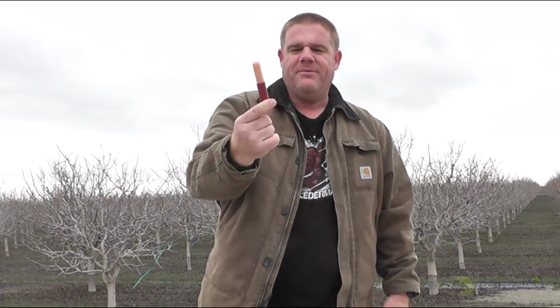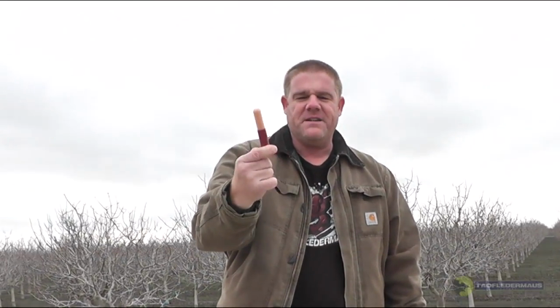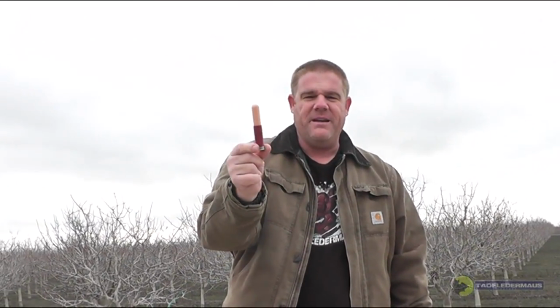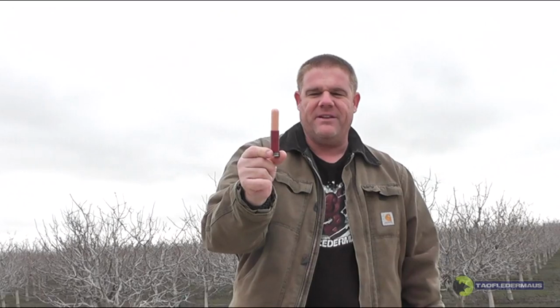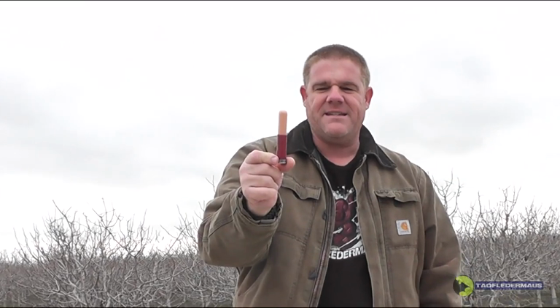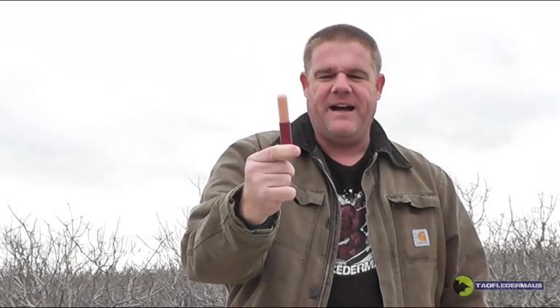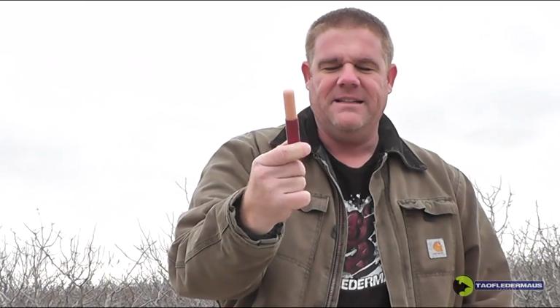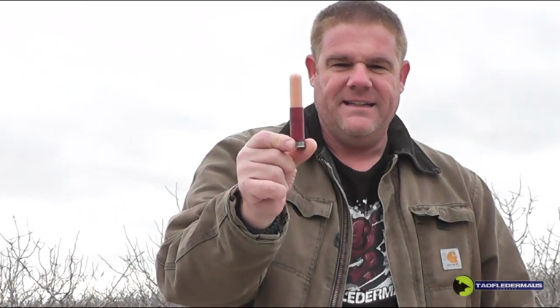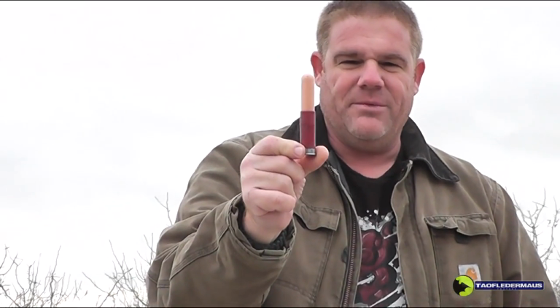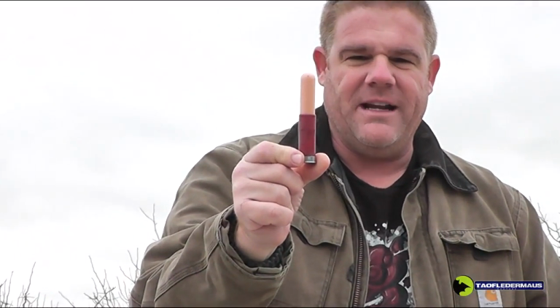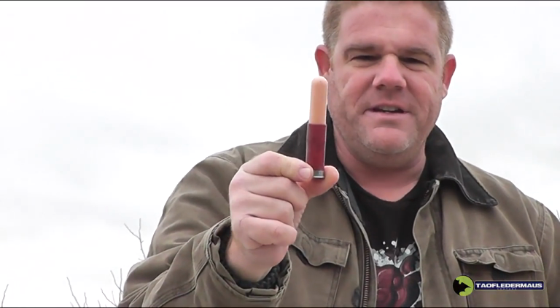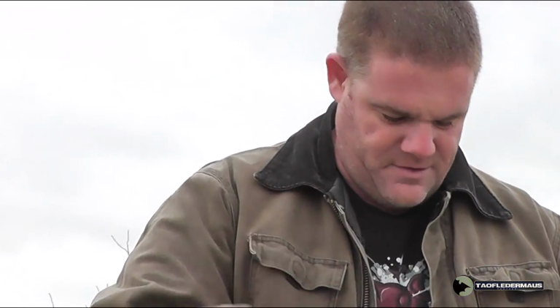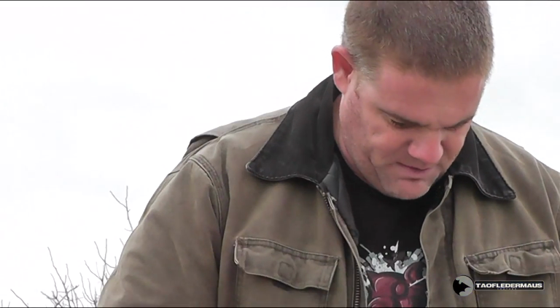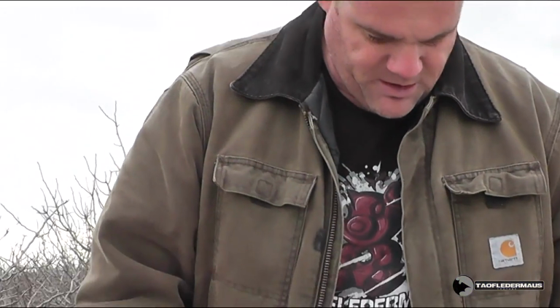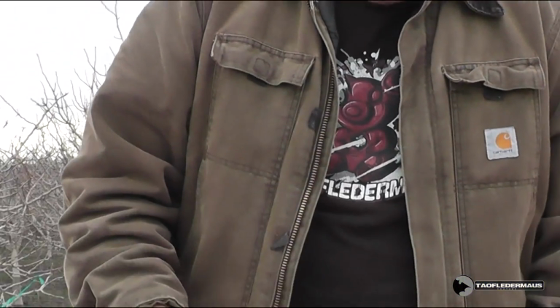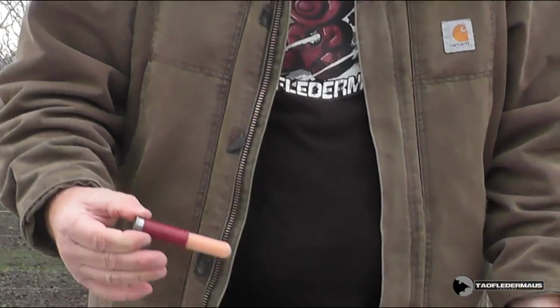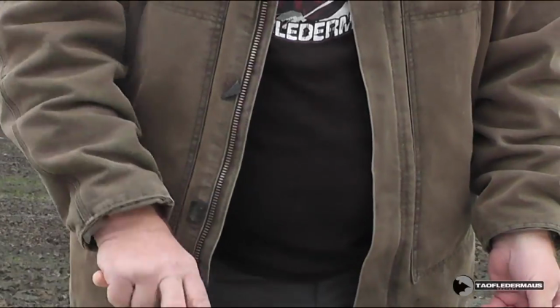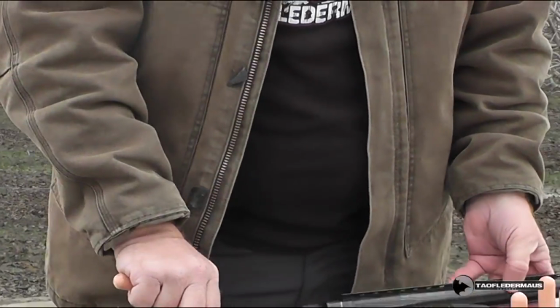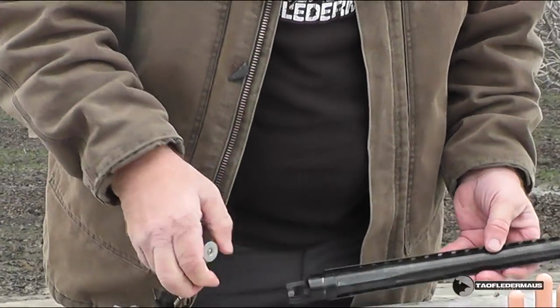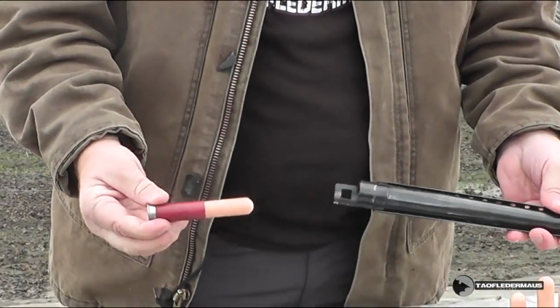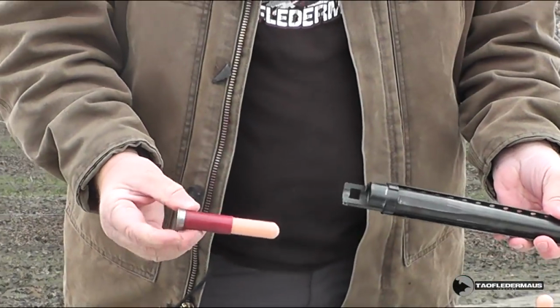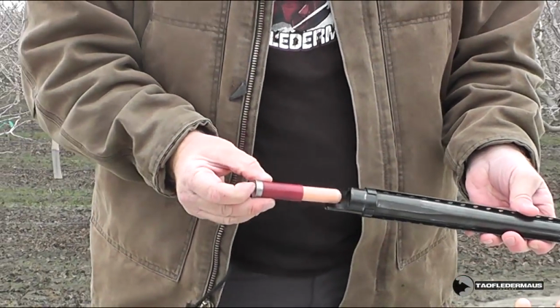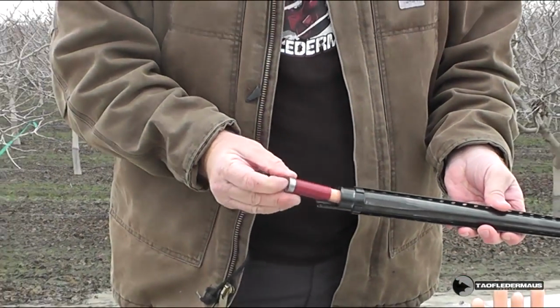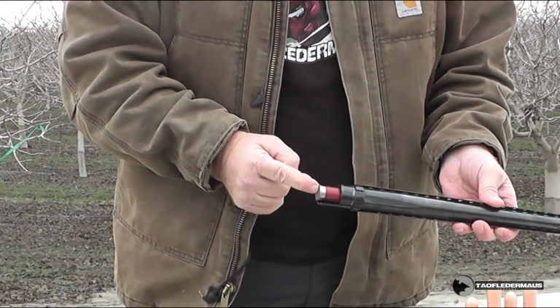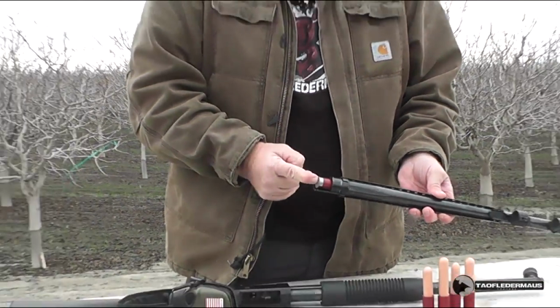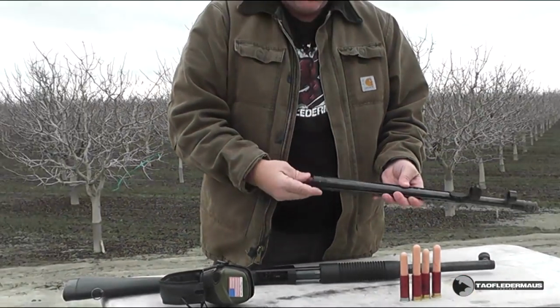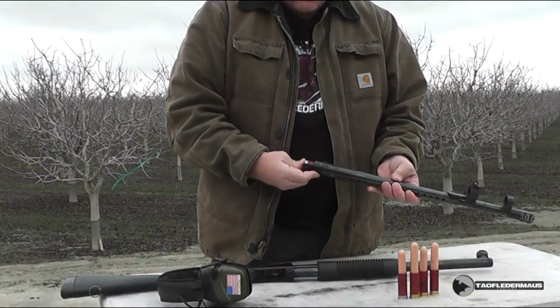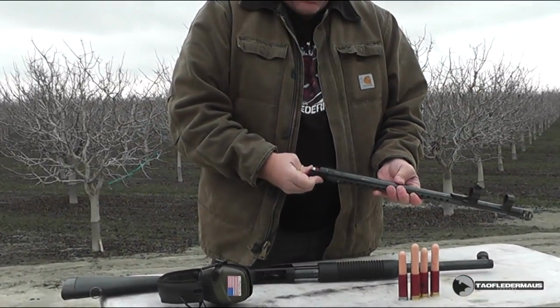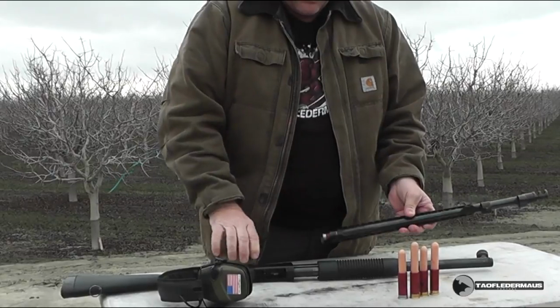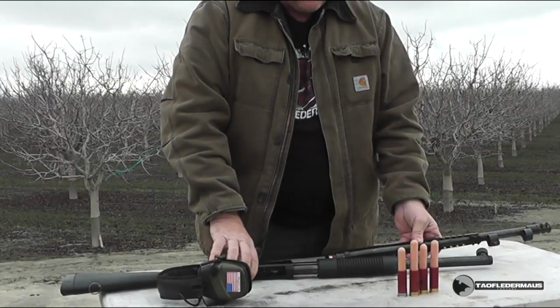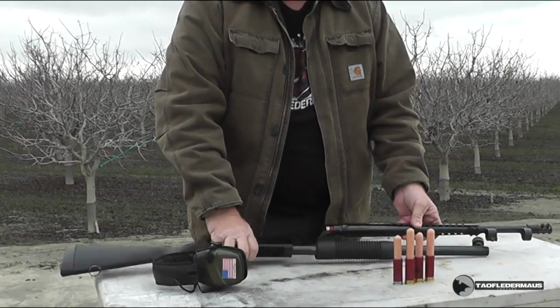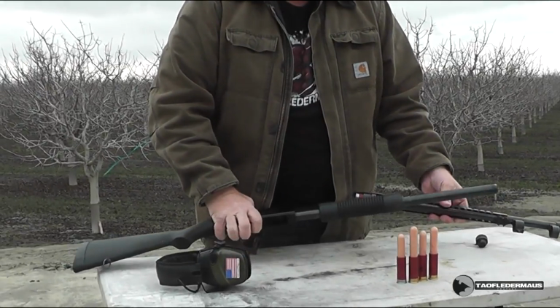We have Silly Putty inside of a glass vial, and we're going to try and load these into Jeff's Mossberg here. The only way we can get them loaded in is by inserting them in the barrel first, into the breech, and then assembling the shotgun.